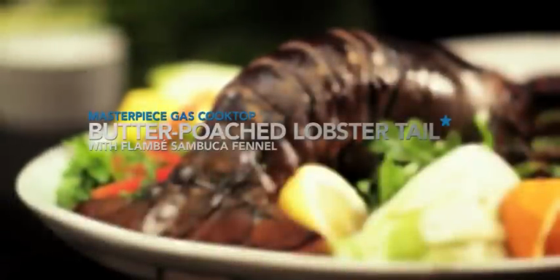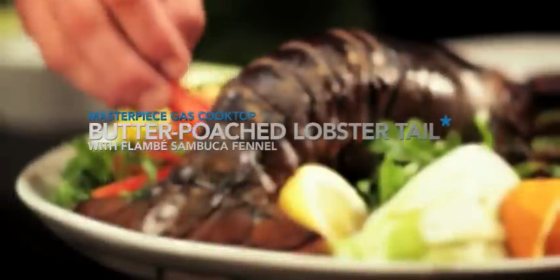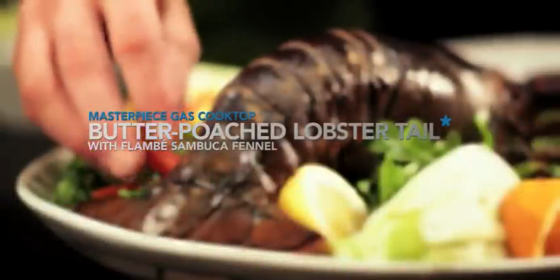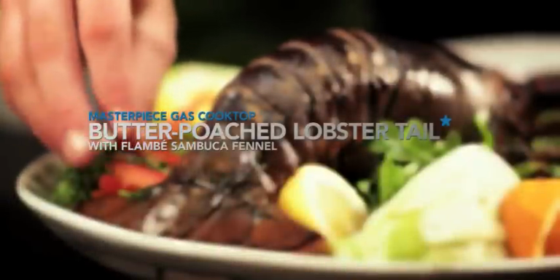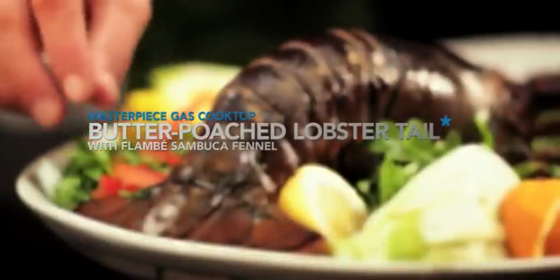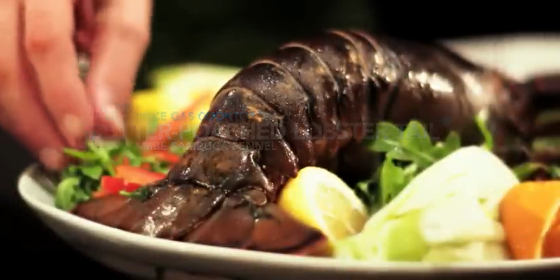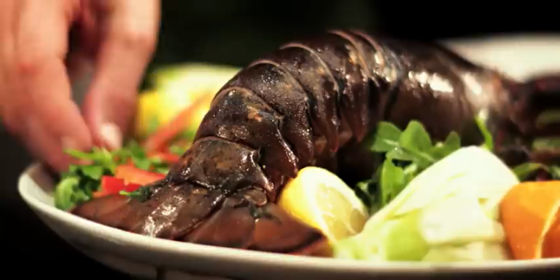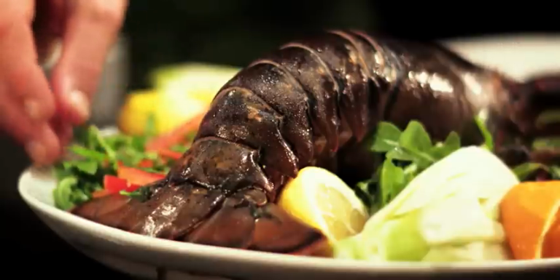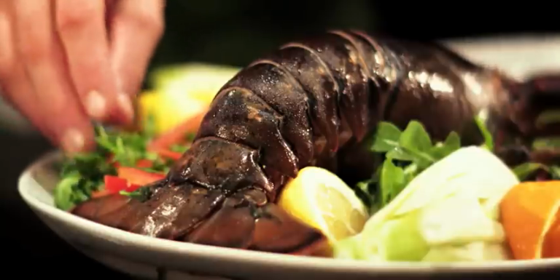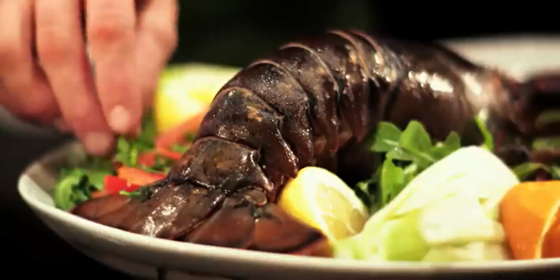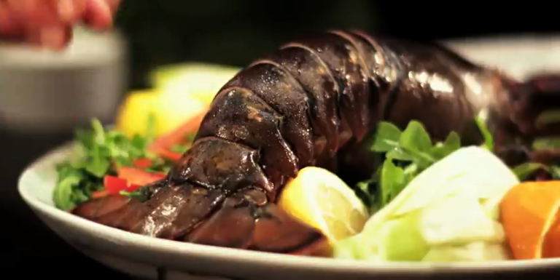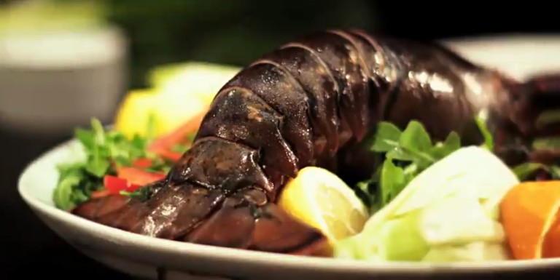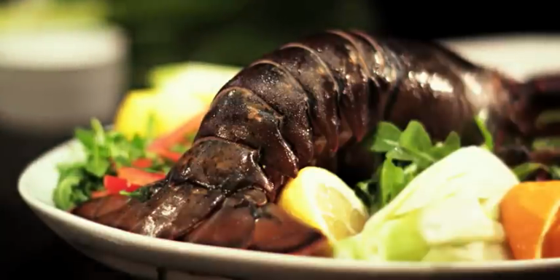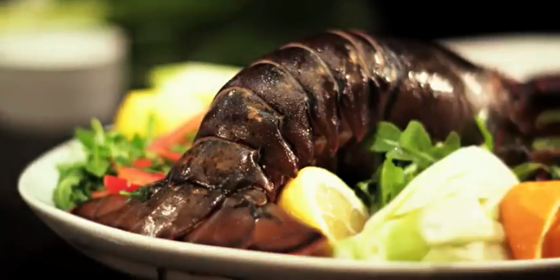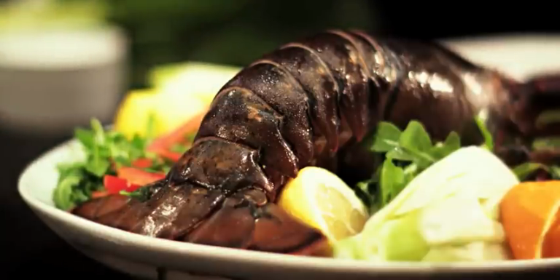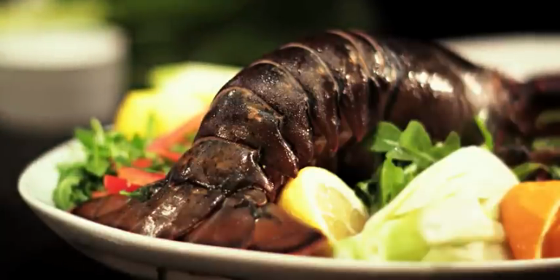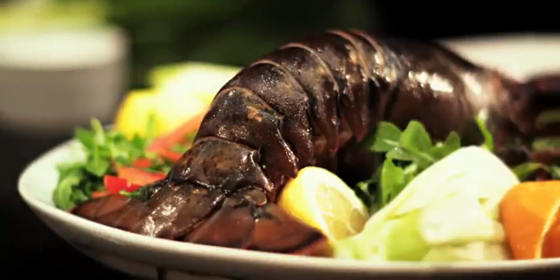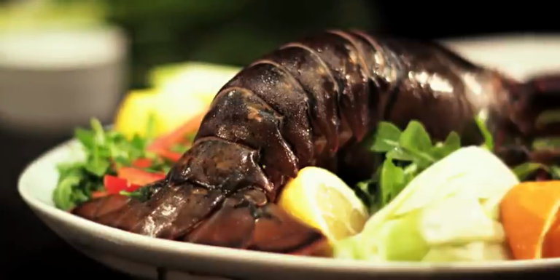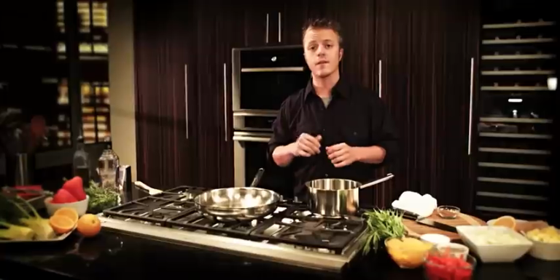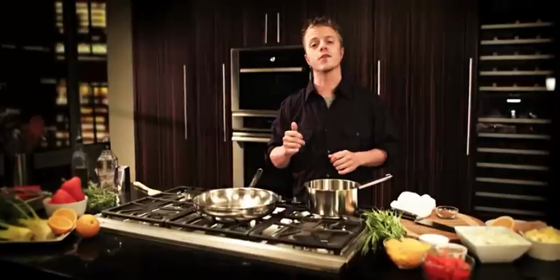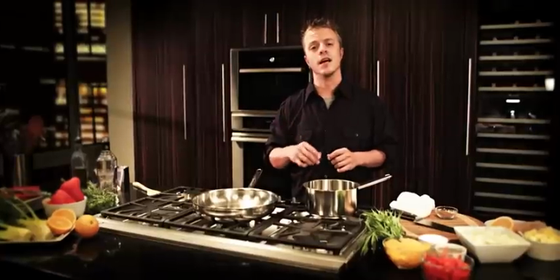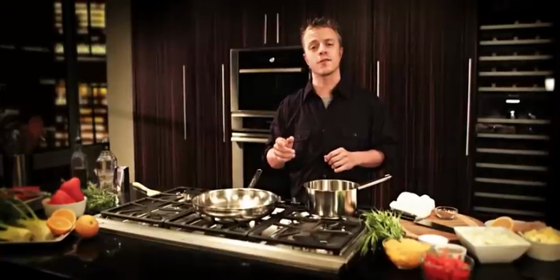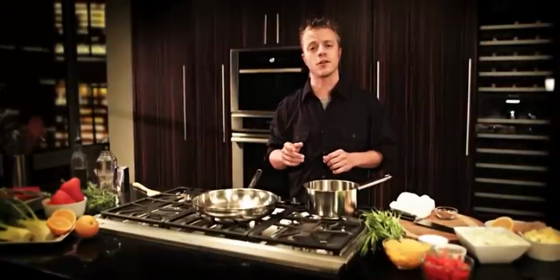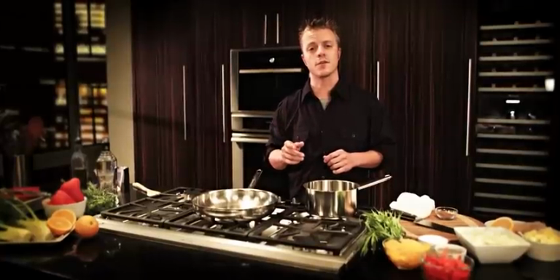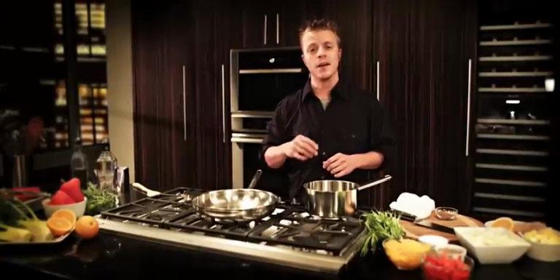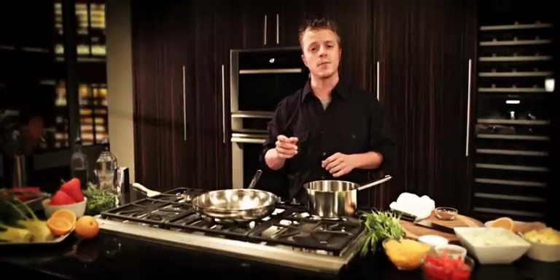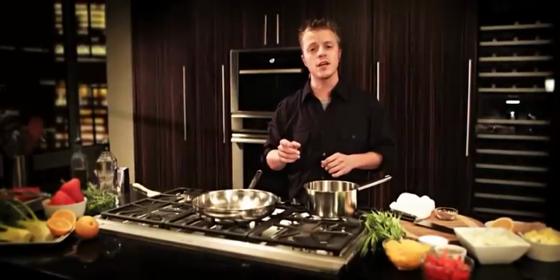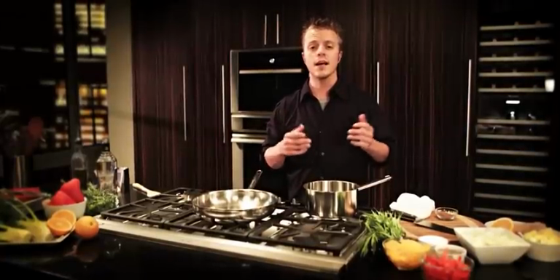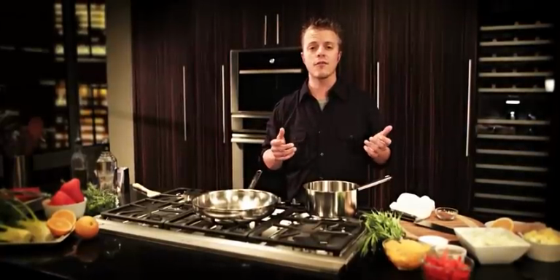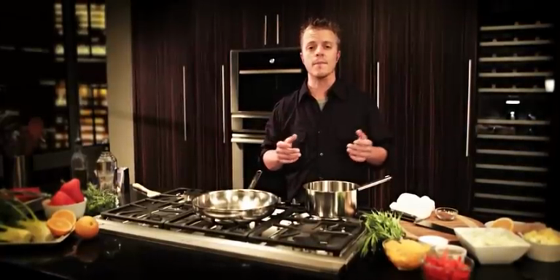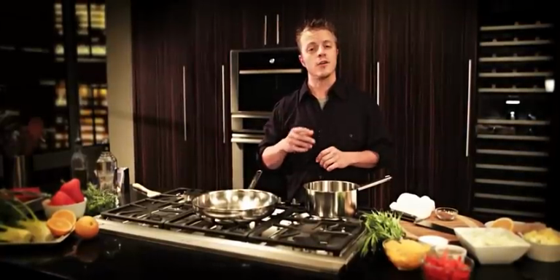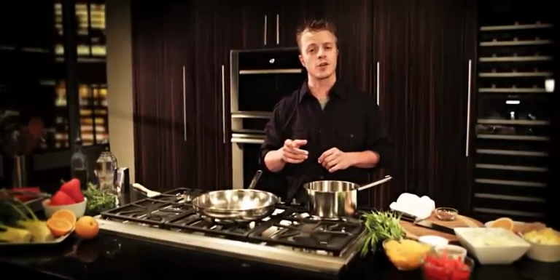Do you love to cook? I sure do. Right now I'm cooking butter poached lobster and flambé fennel and sambuca. First, it's difficult to cook lobster — too much heat and it can get rubbery. You don't want to serve it raw after all; it's not sushi.